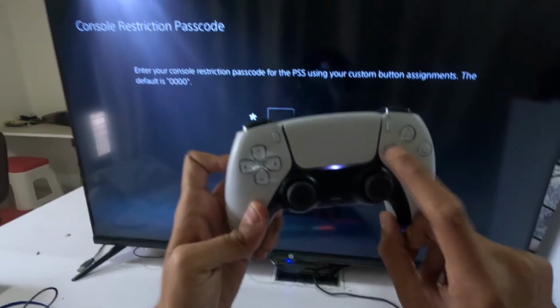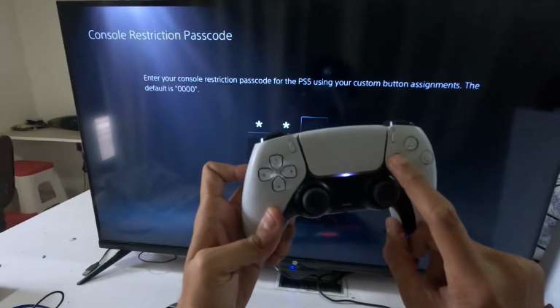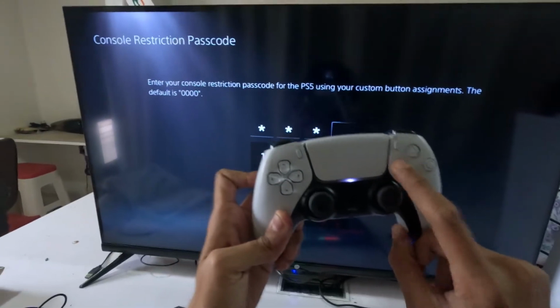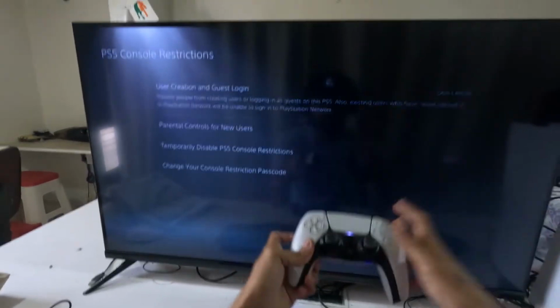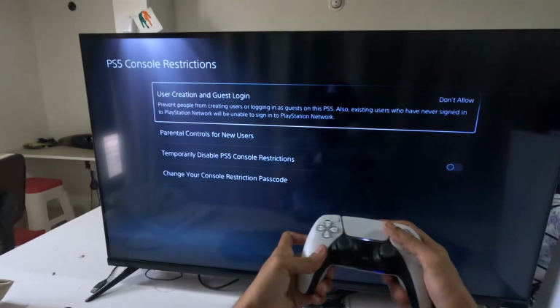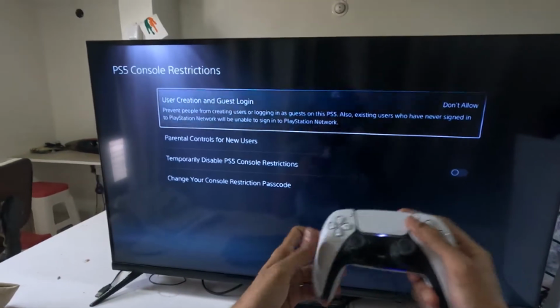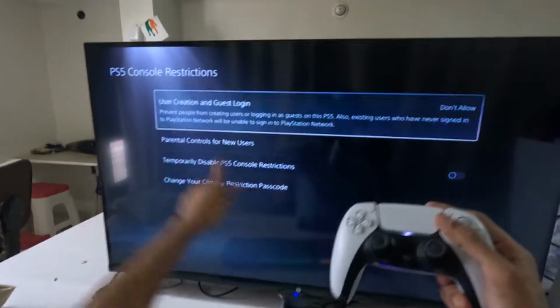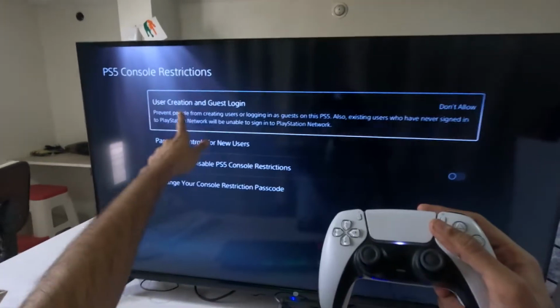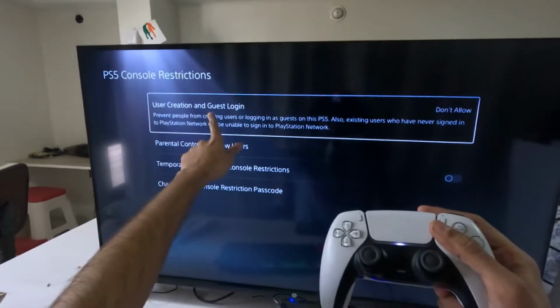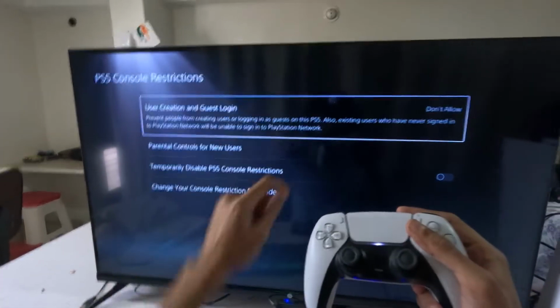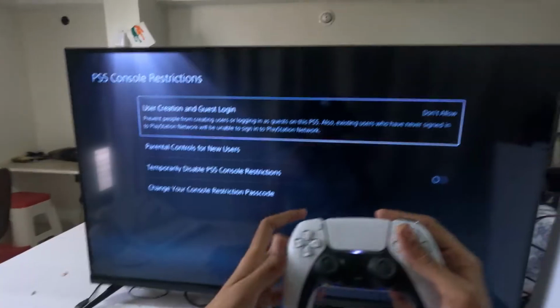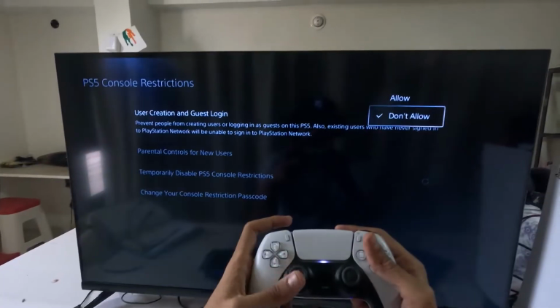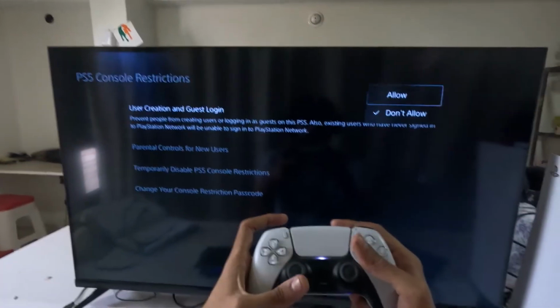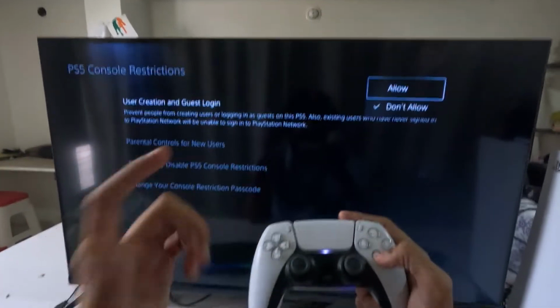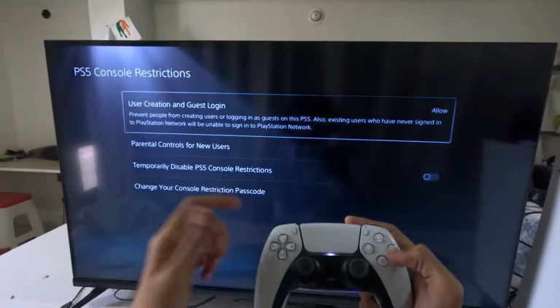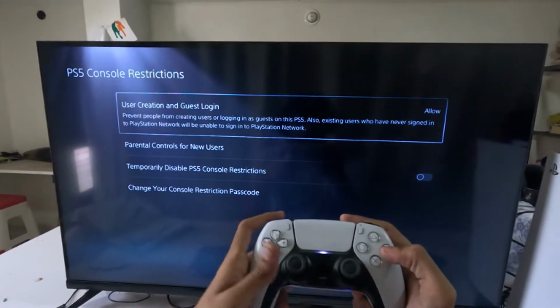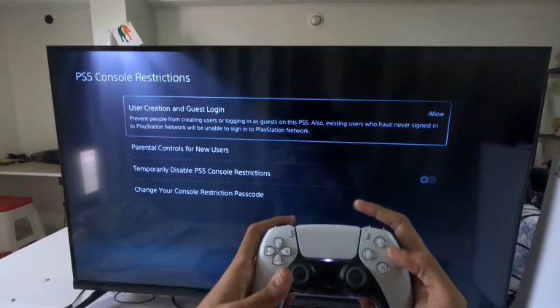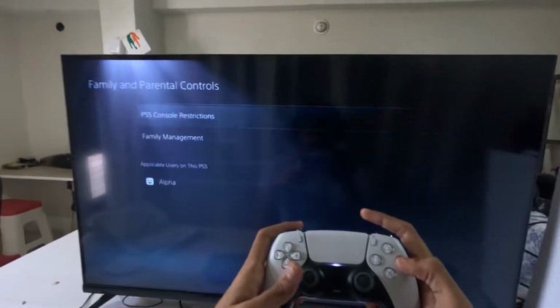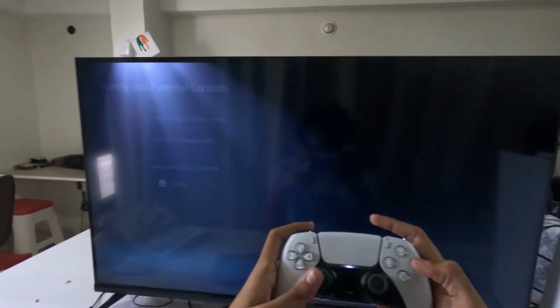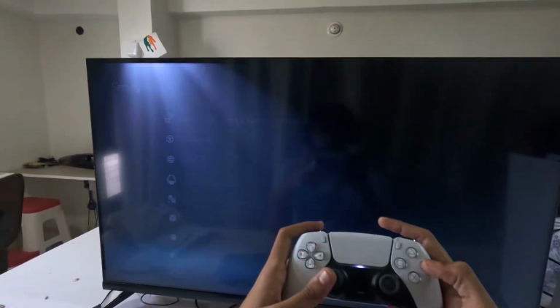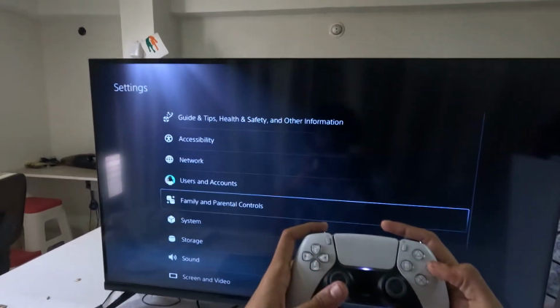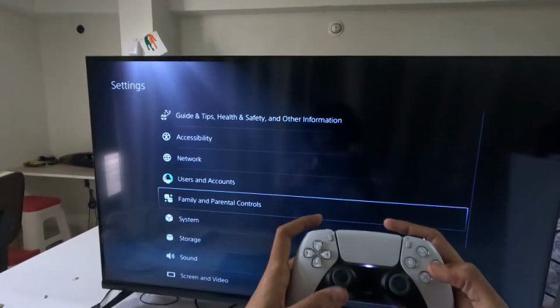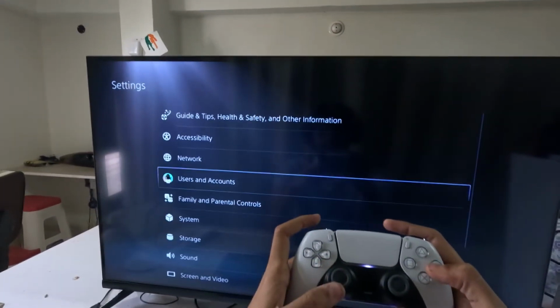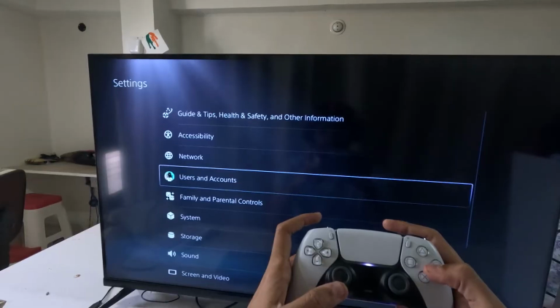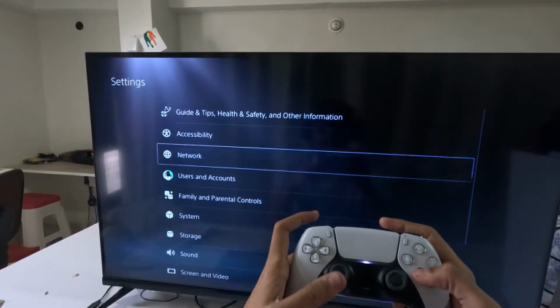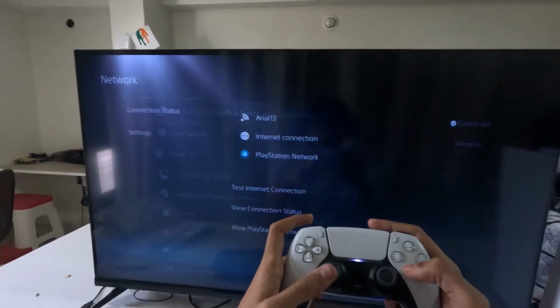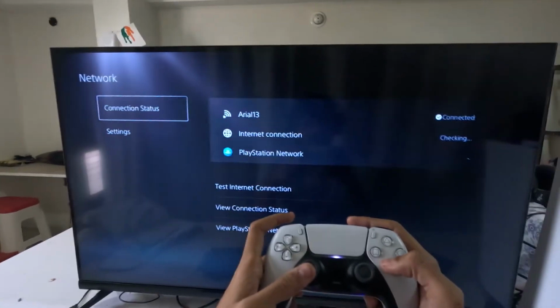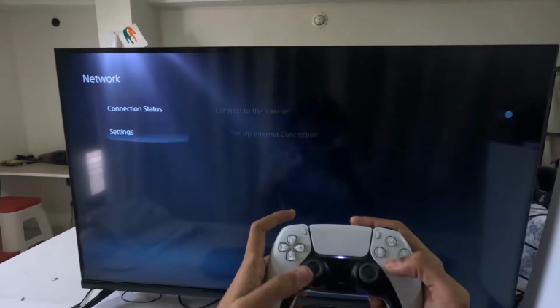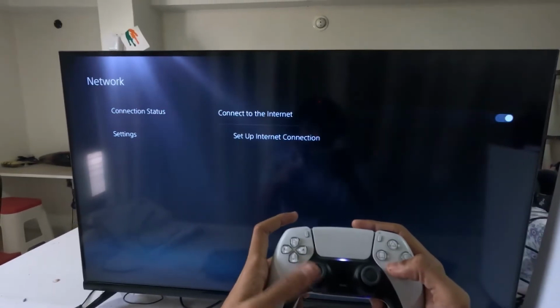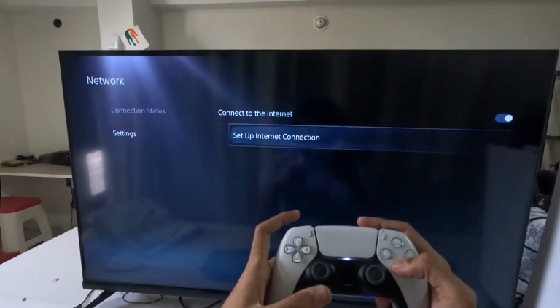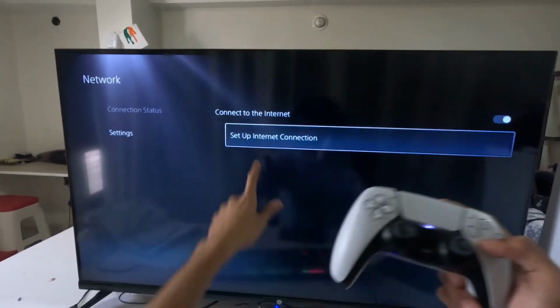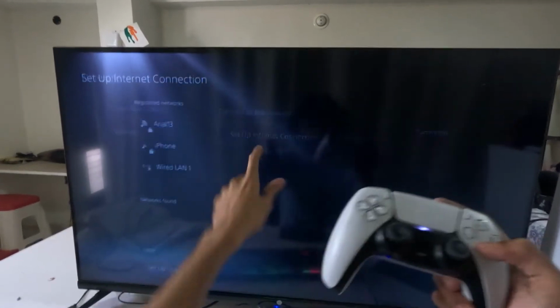Press 1, 2, 3, 4. From the User Creation and Guest Logins option, you need to select Allow. Once done, just go back to the main Settings. Now select Network and choose Settings on the right side.